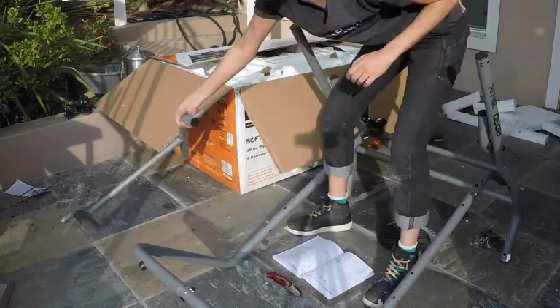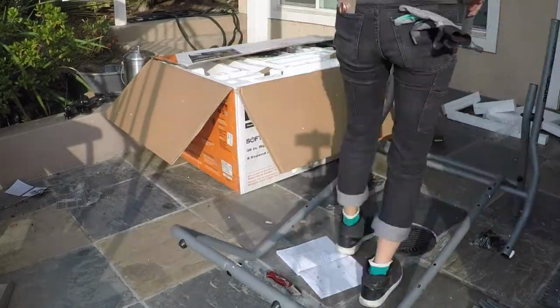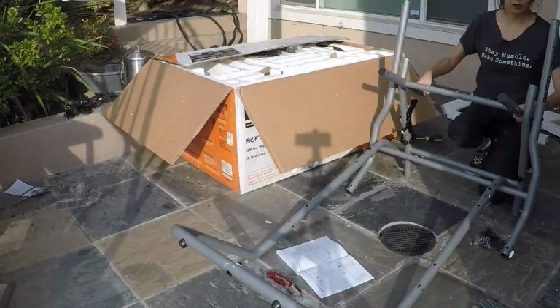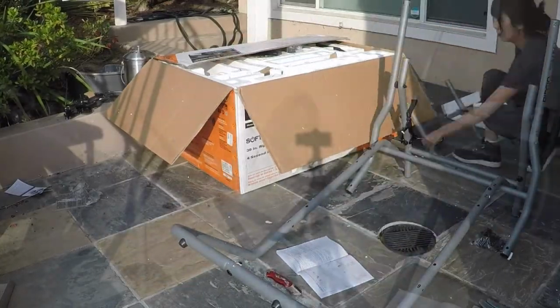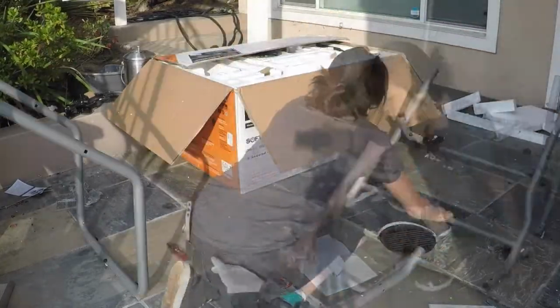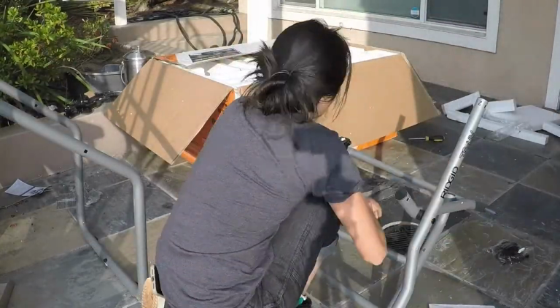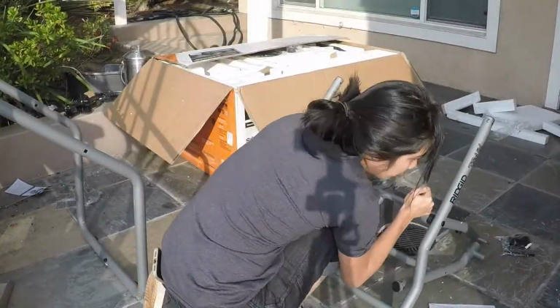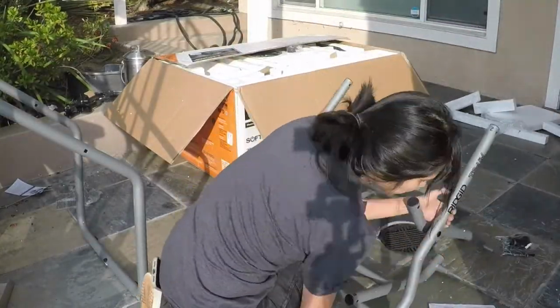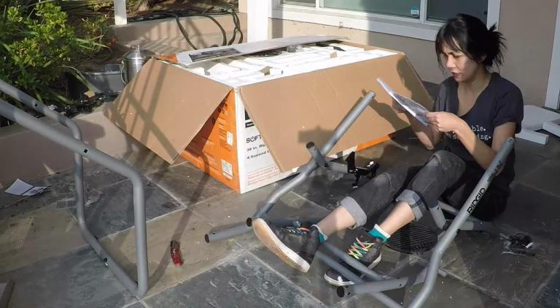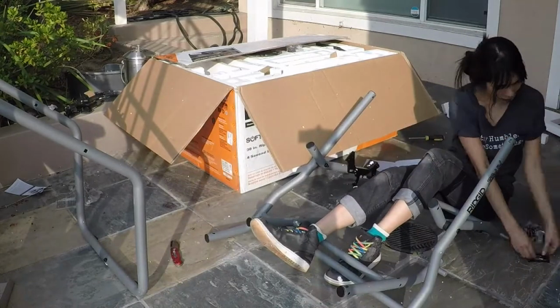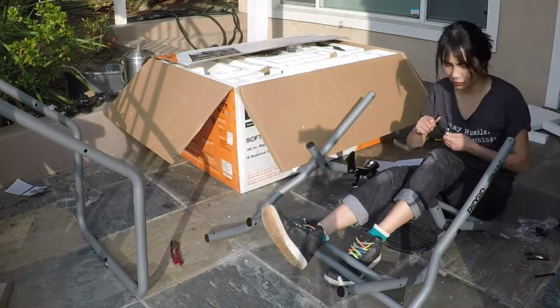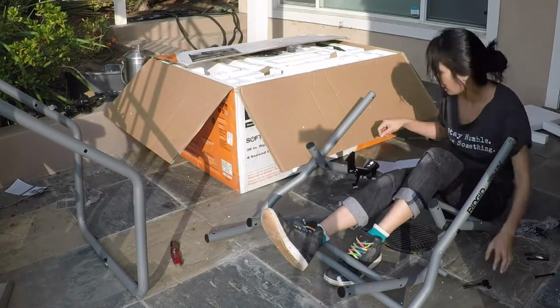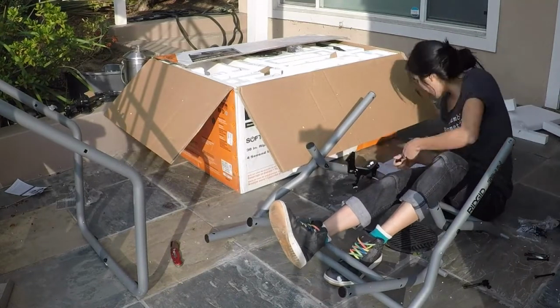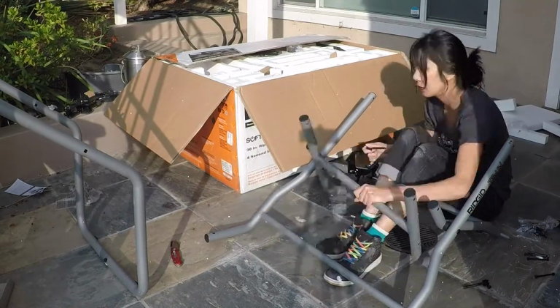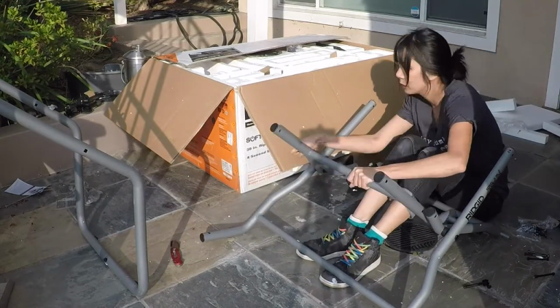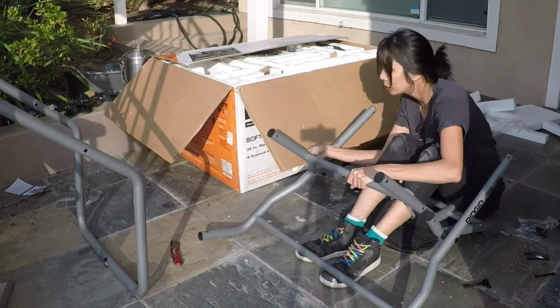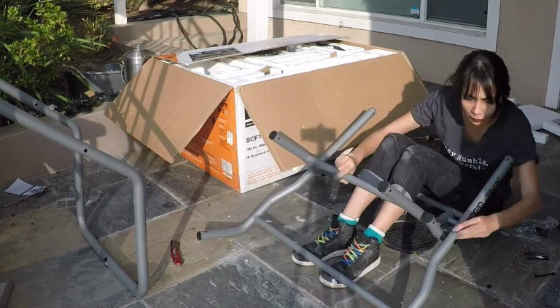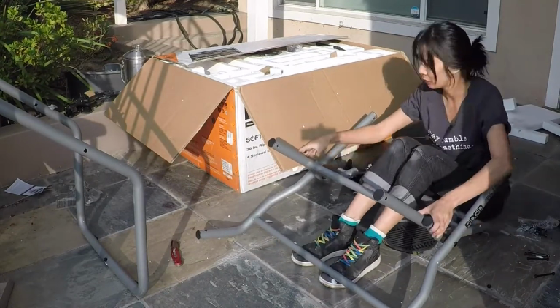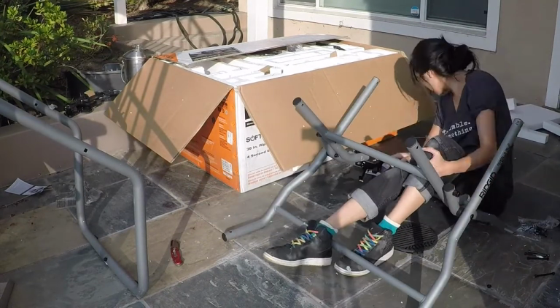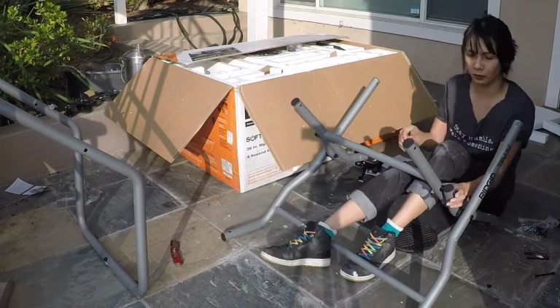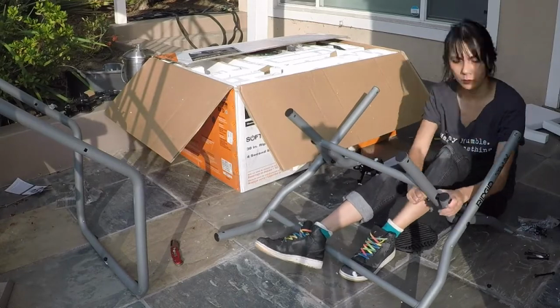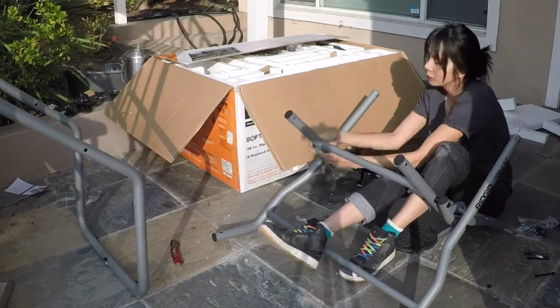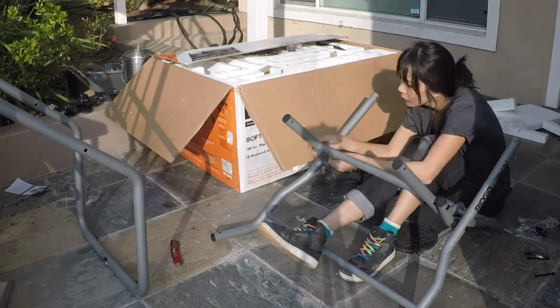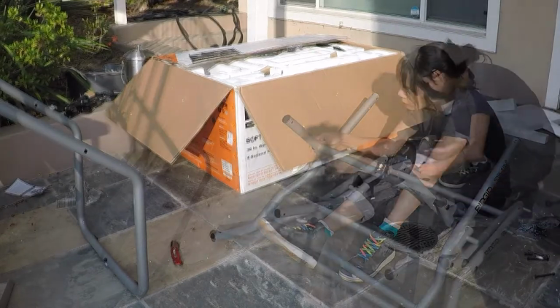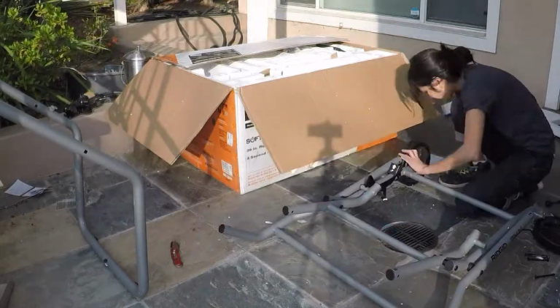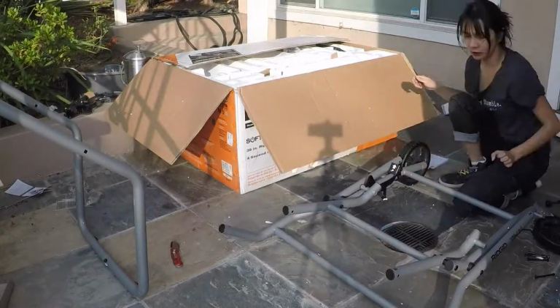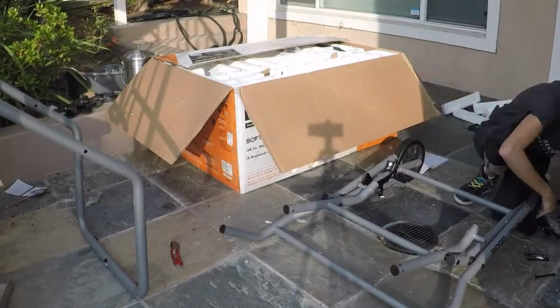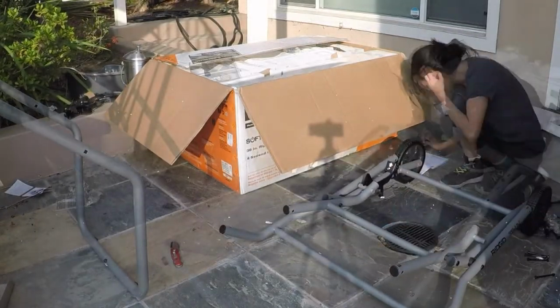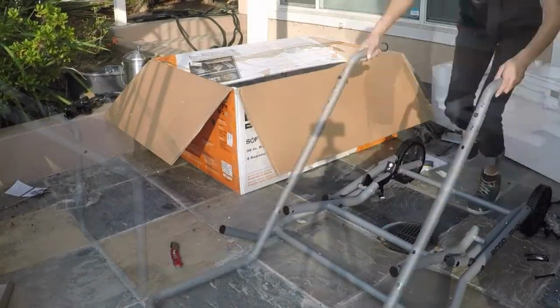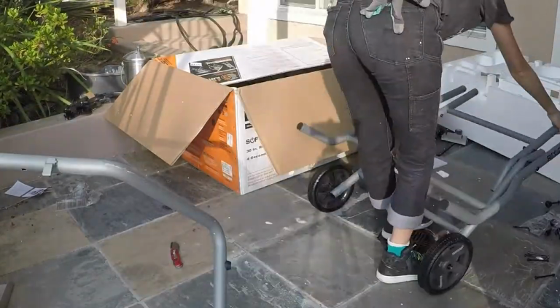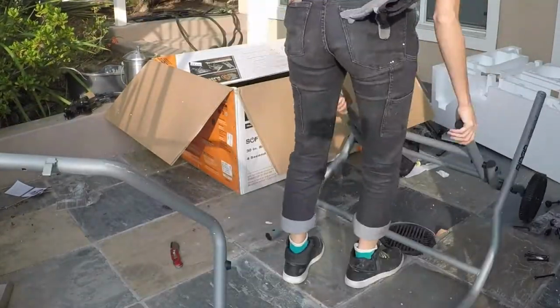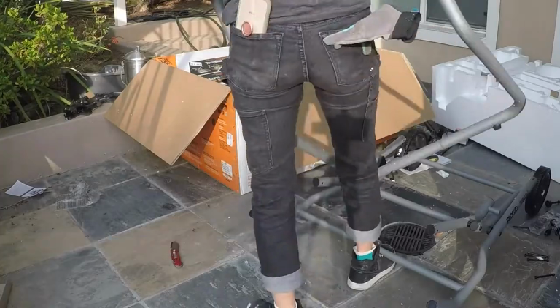I just followed the step-by-step instructions and everything was fairly easy. I followed the numbers labeled on all the parts — one goes to one, two goes to two. And since I didn't have a second person, I used my feet and legs as braces. Because I am absolutely terrible at following directions, I mainly looked at the pictures.